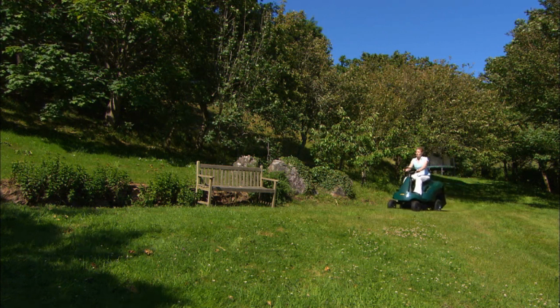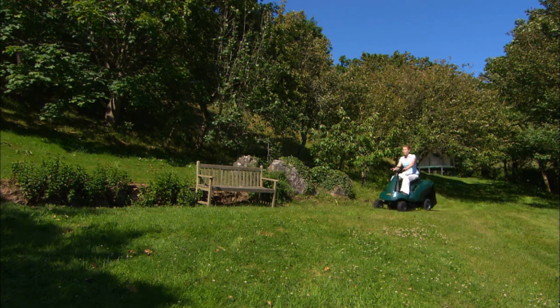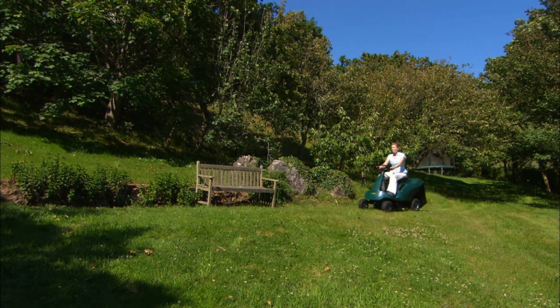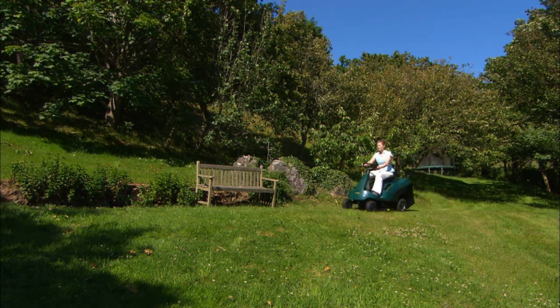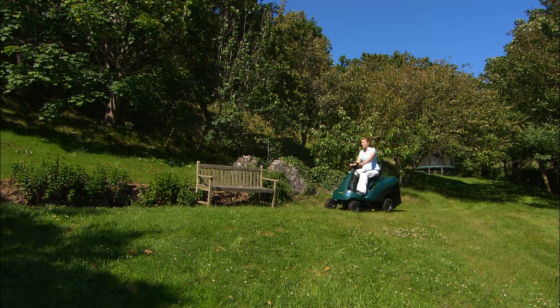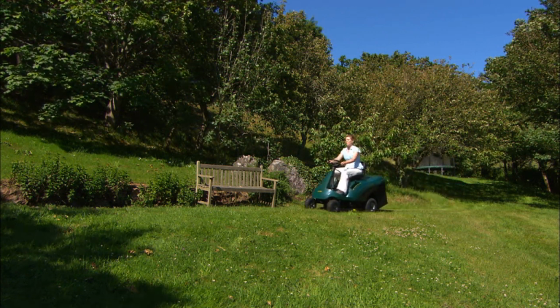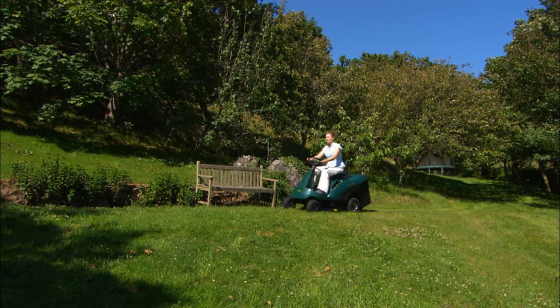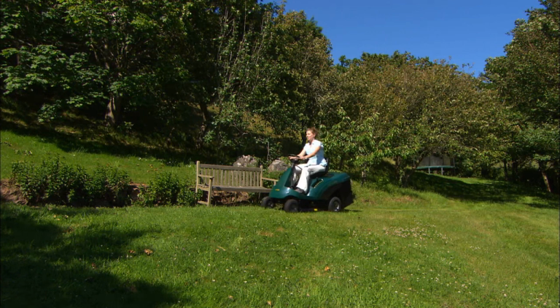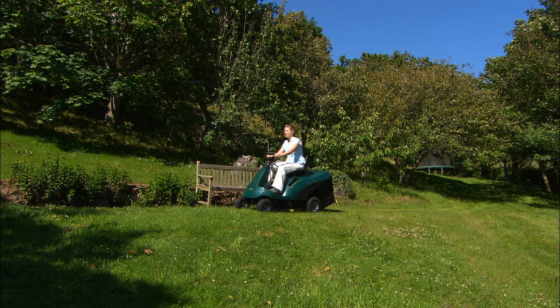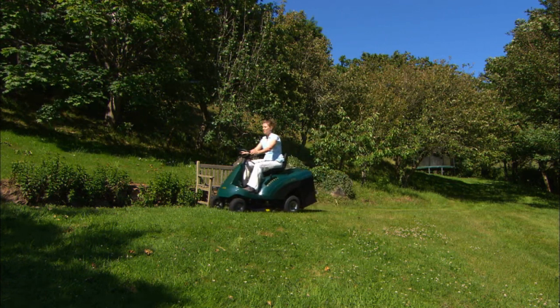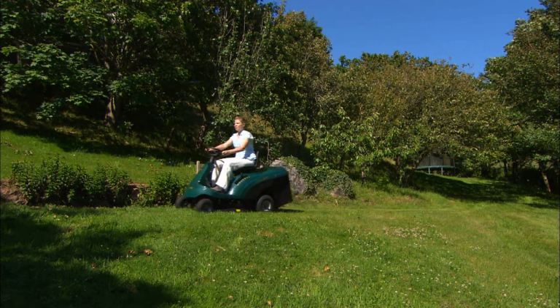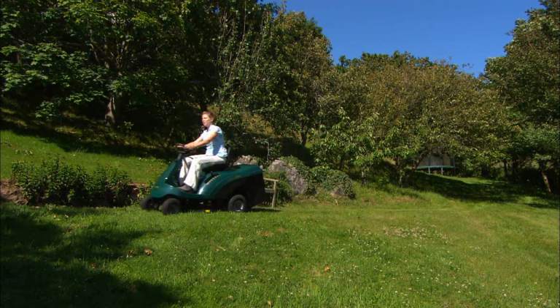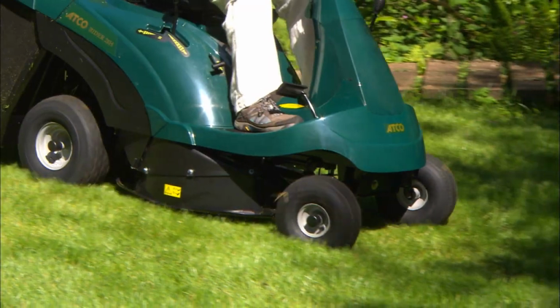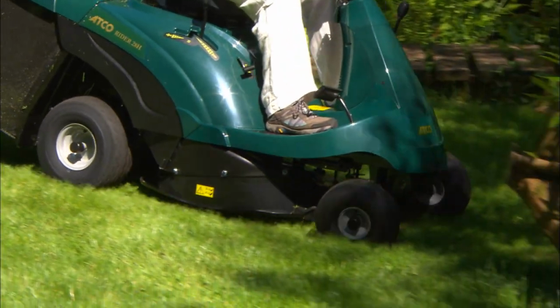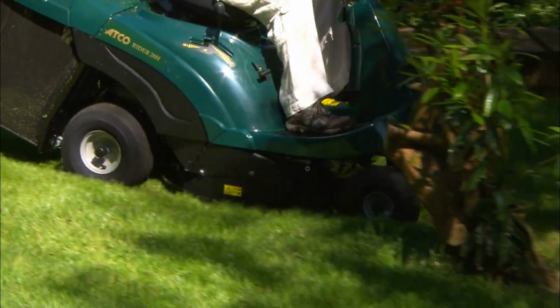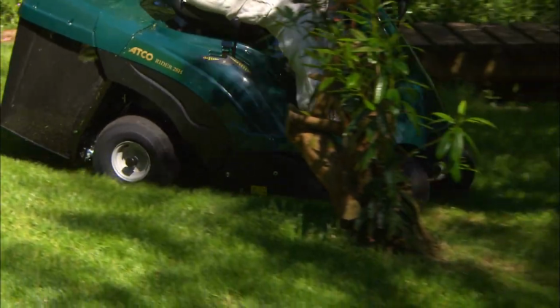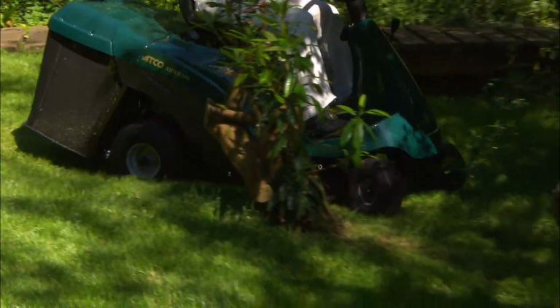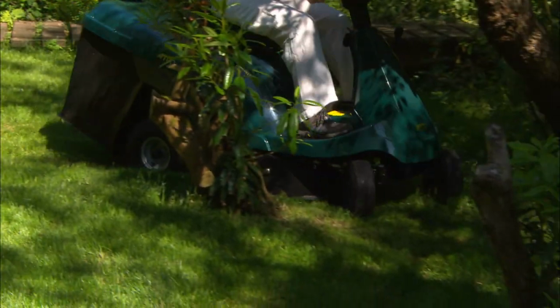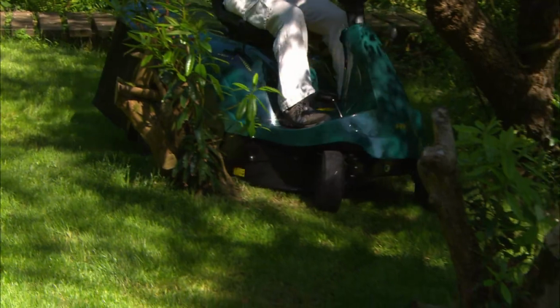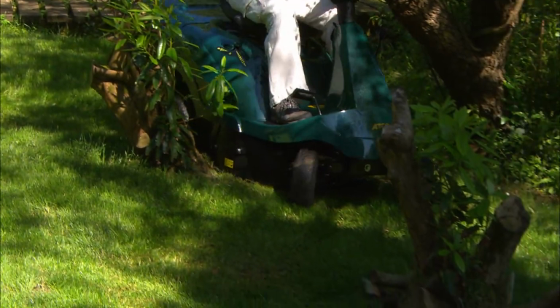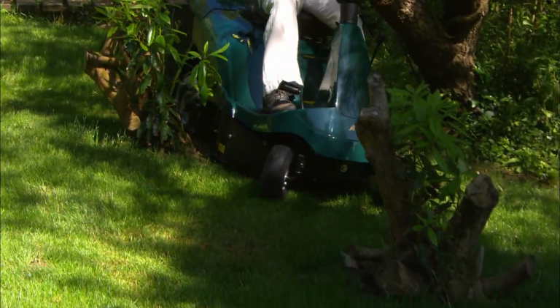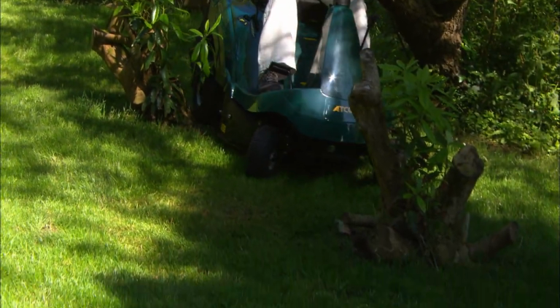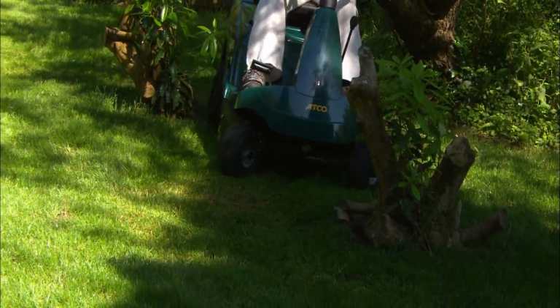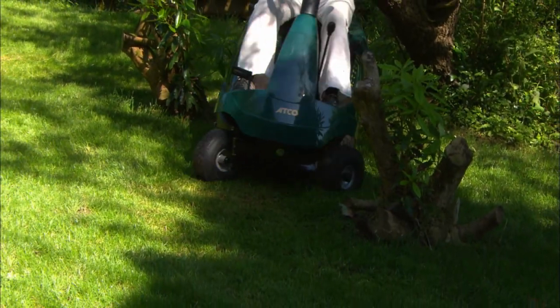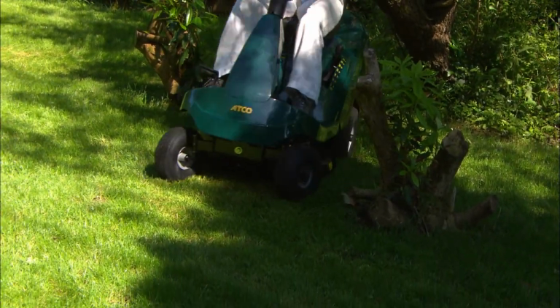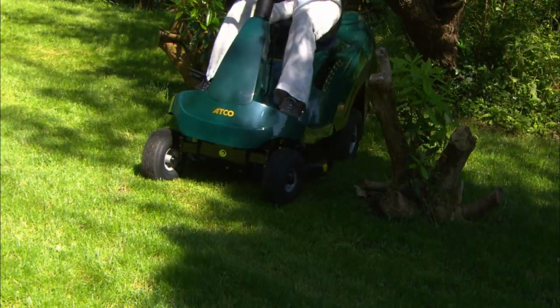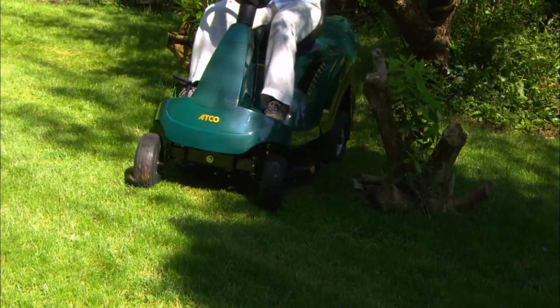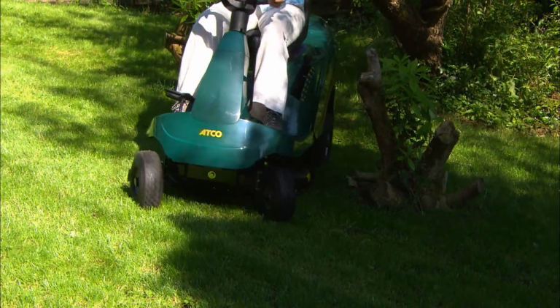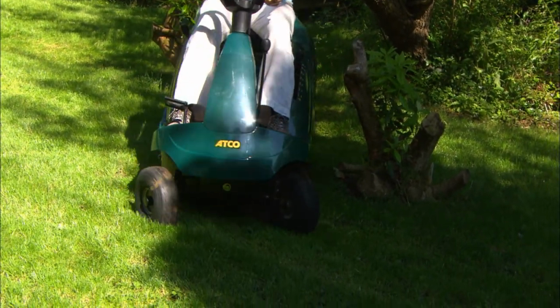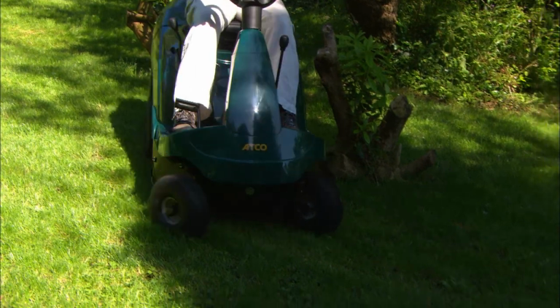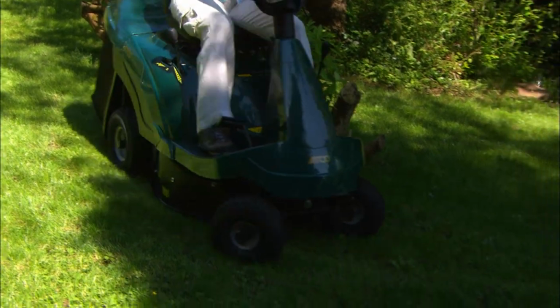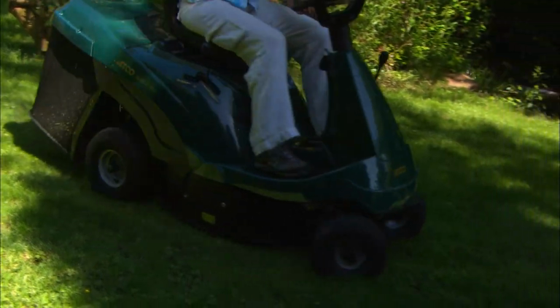ATCO lawn riders are designed for smaller gardens of half to one and a half acres. Highly manoeuvrable, even in confined areas, they perform efficiently with ample power provided by their Briggs & Stratton single cylinder Keystart petrol engines.